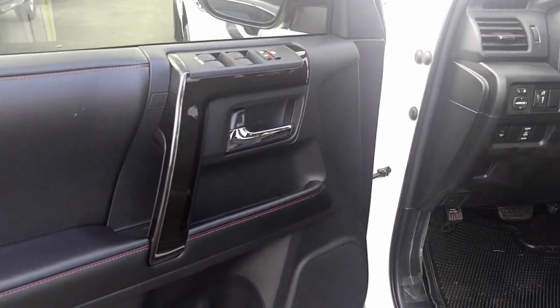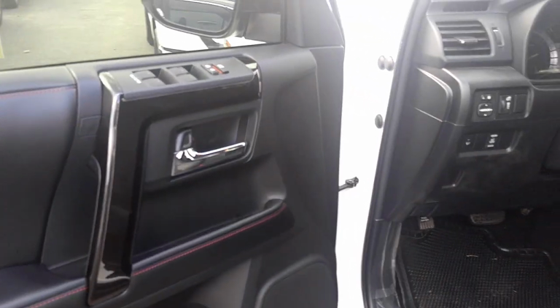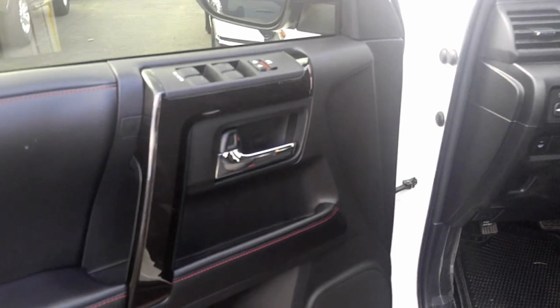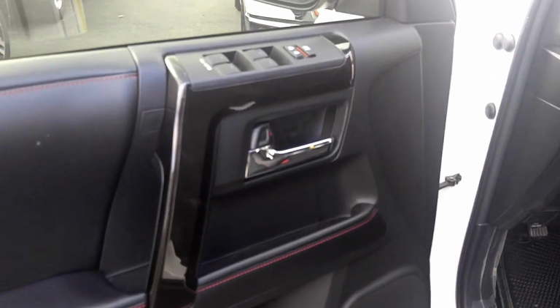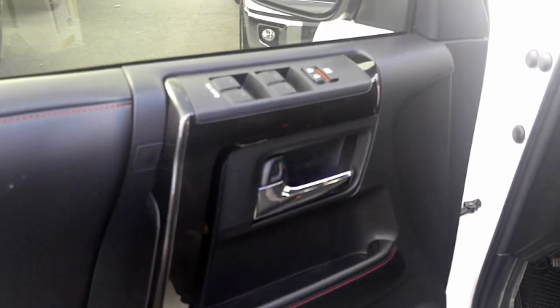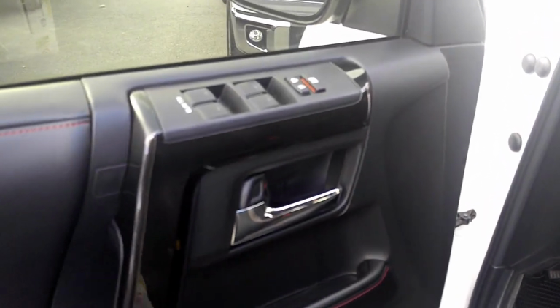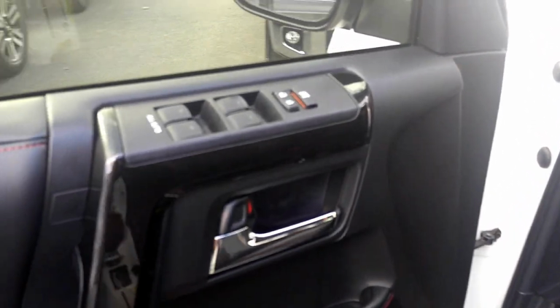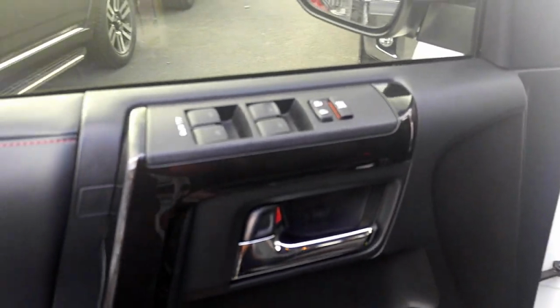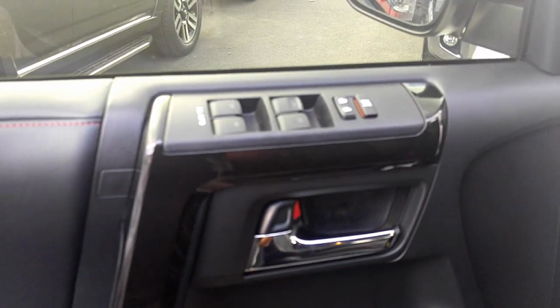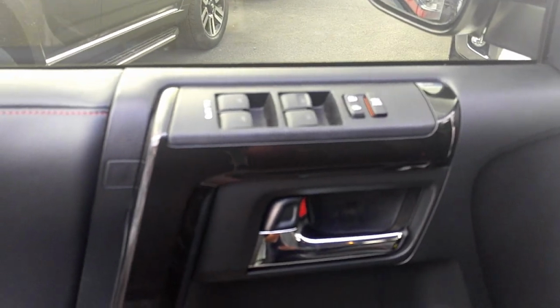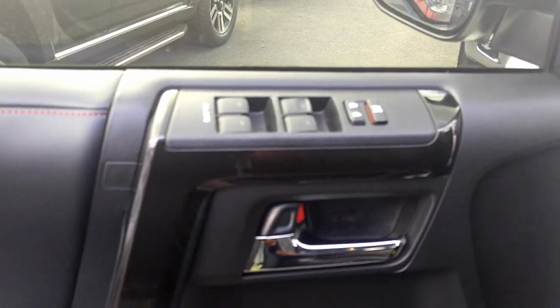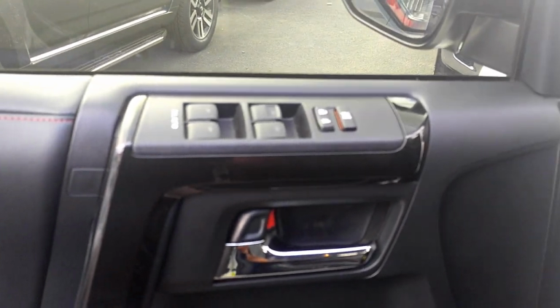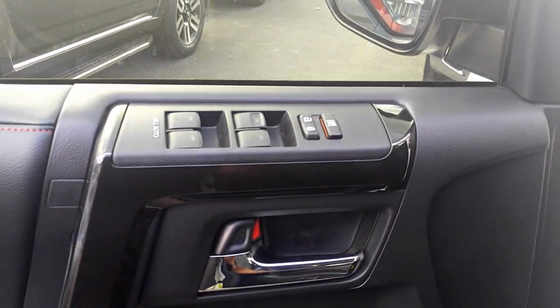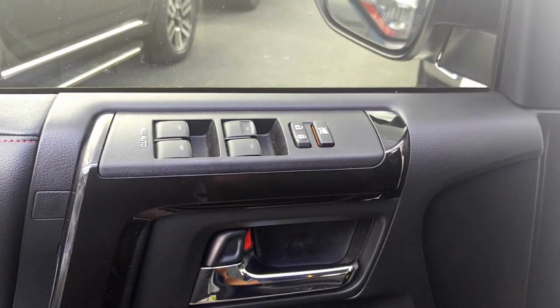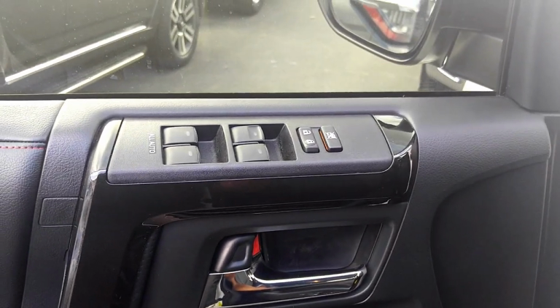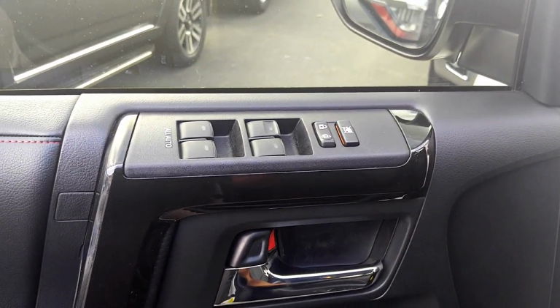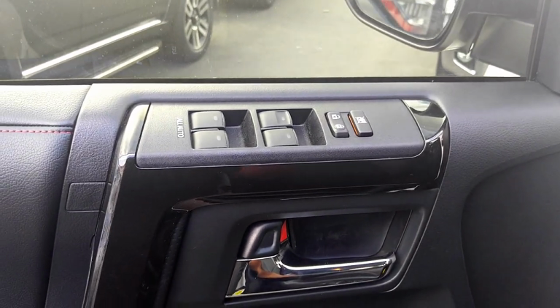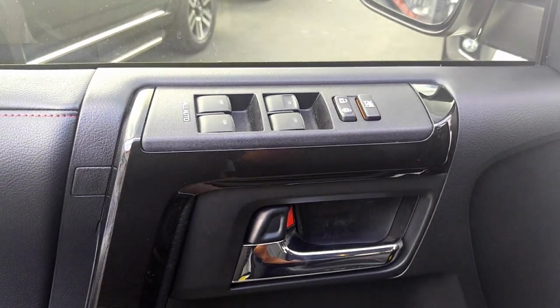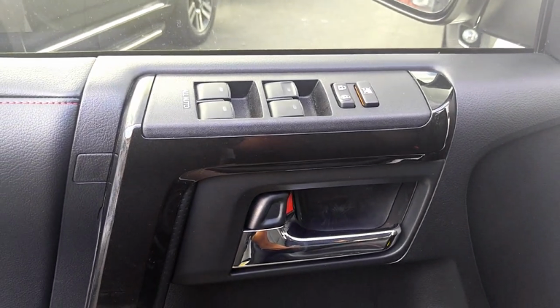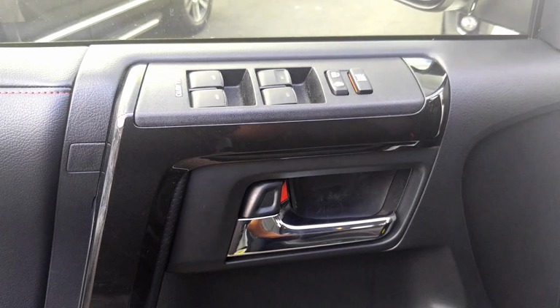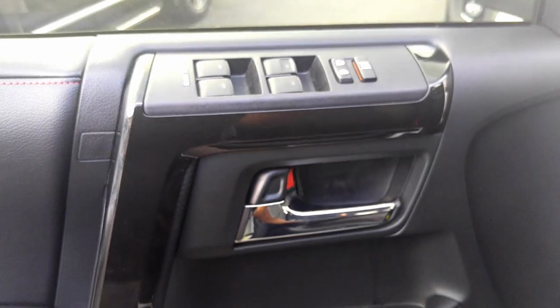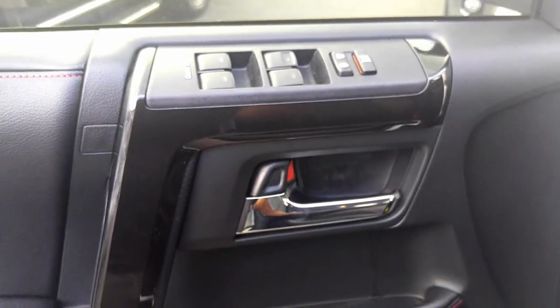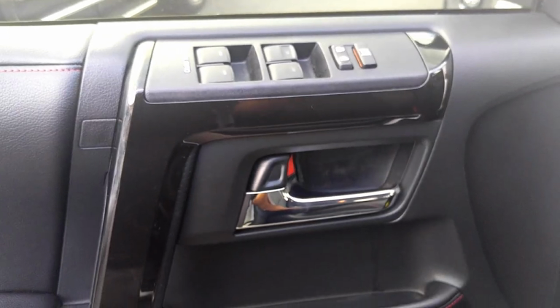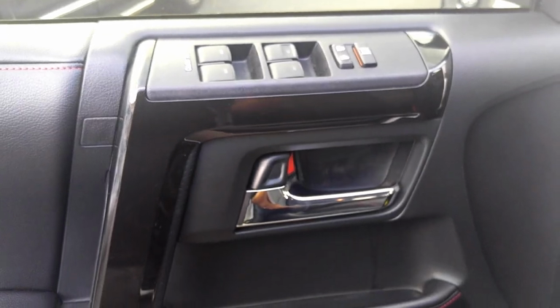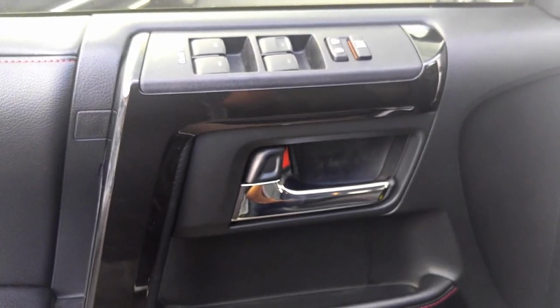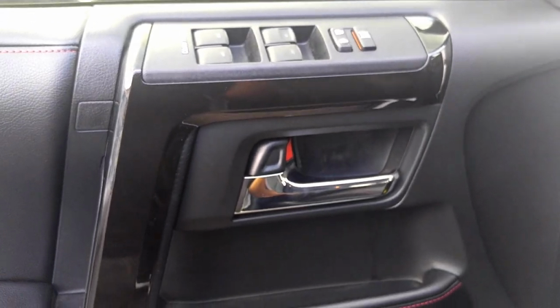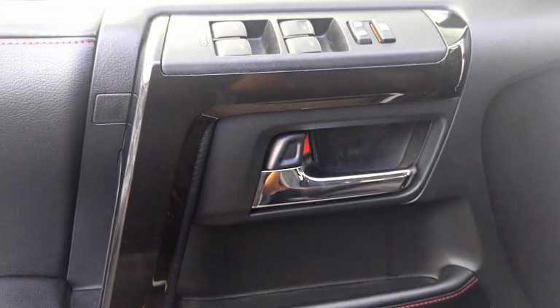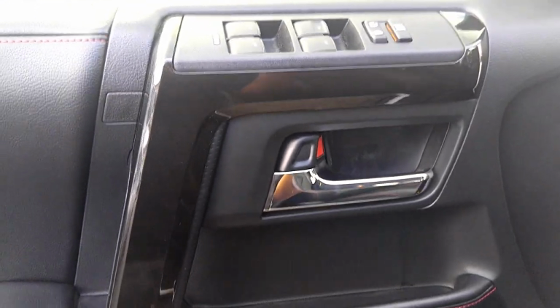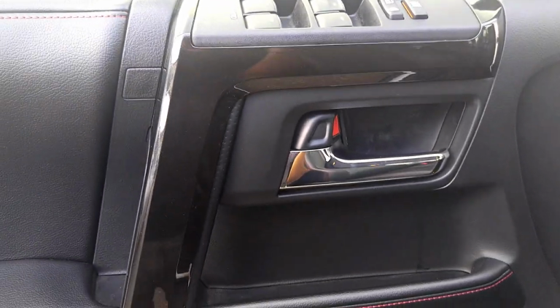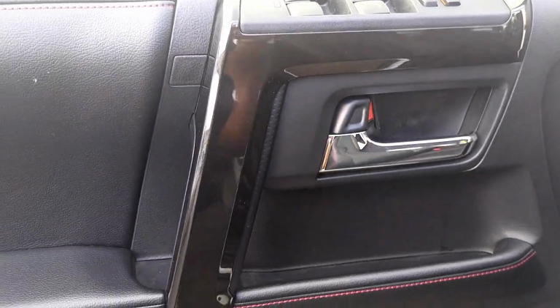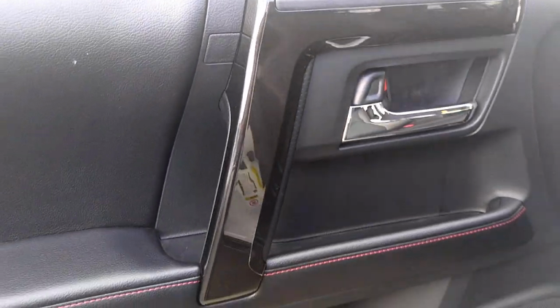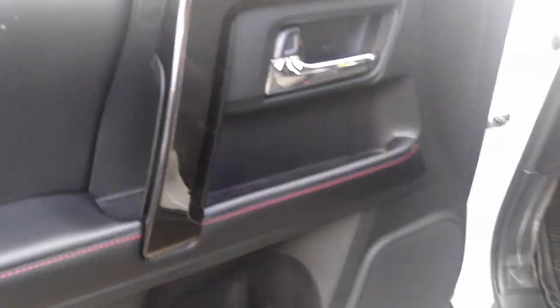This is a quick look at a 2016 4Runner TRD Pro. I'm just going to show you guys the inside real fast.